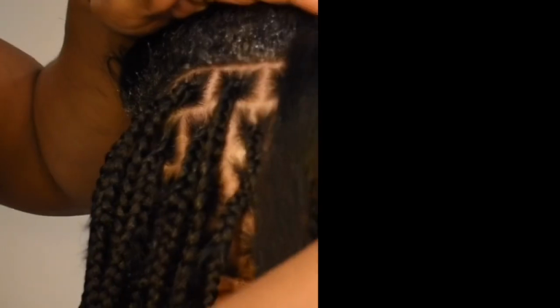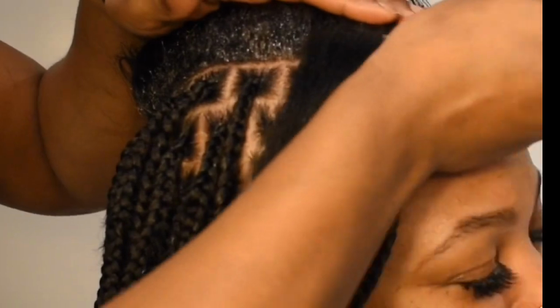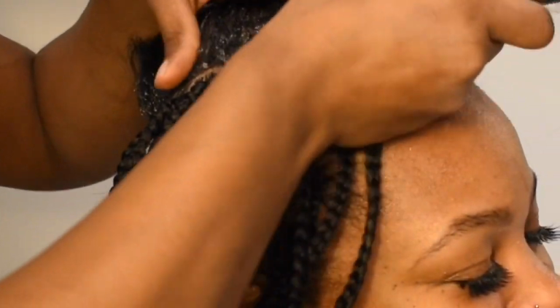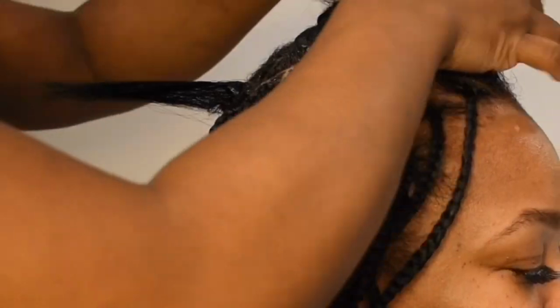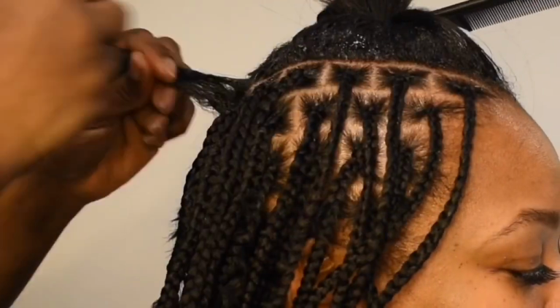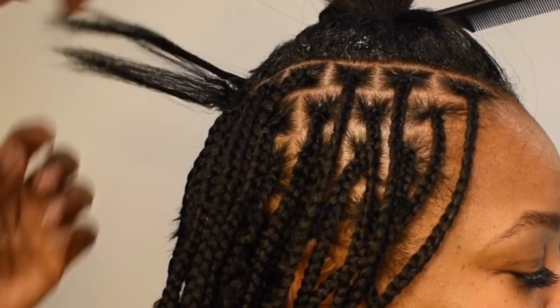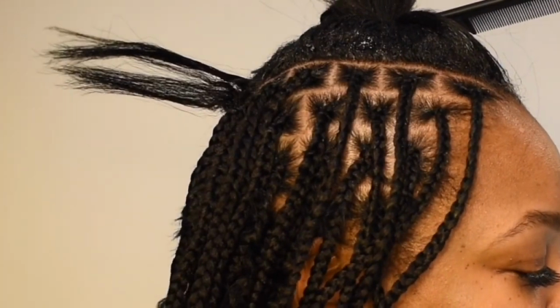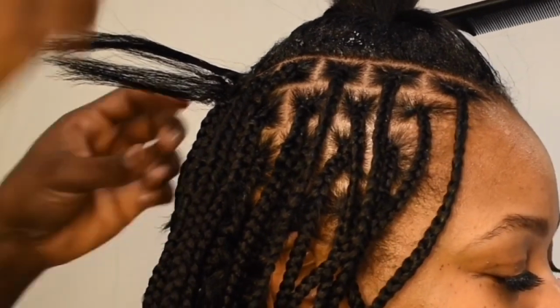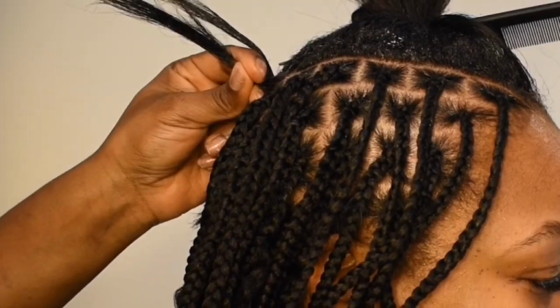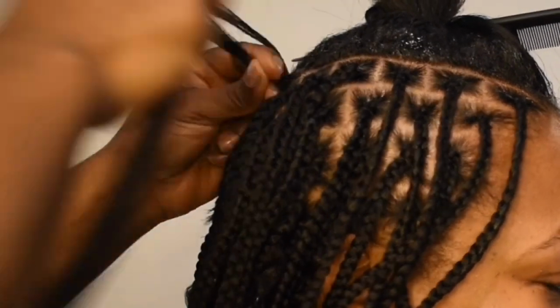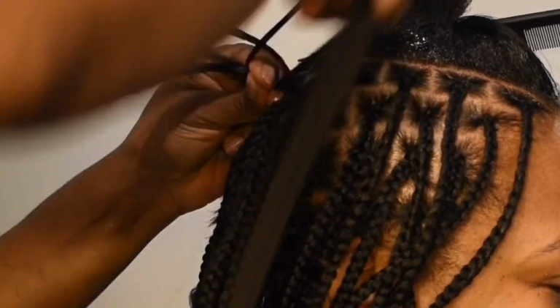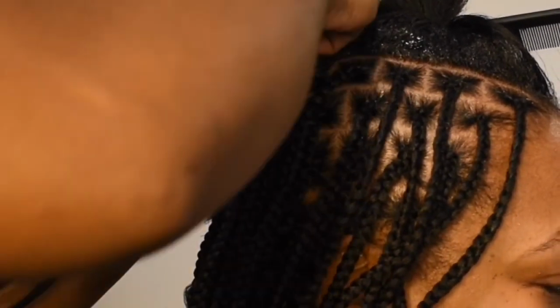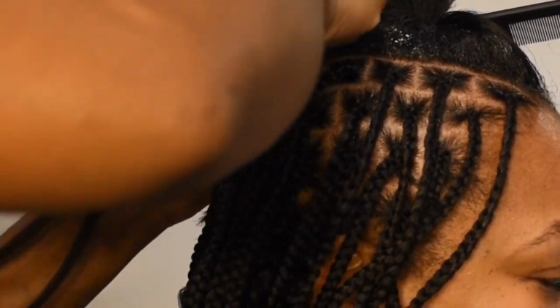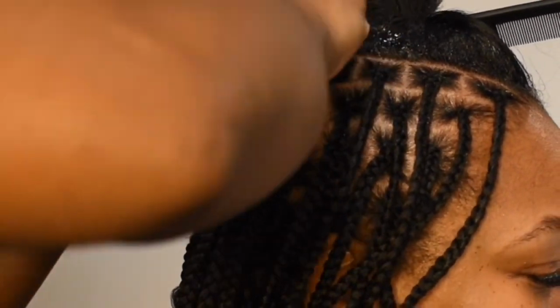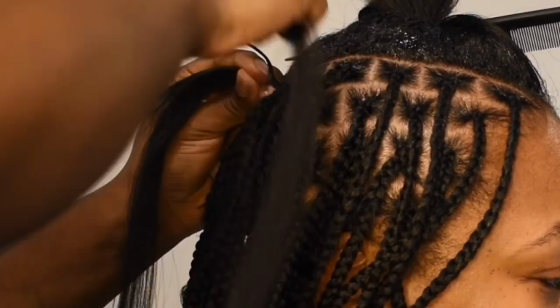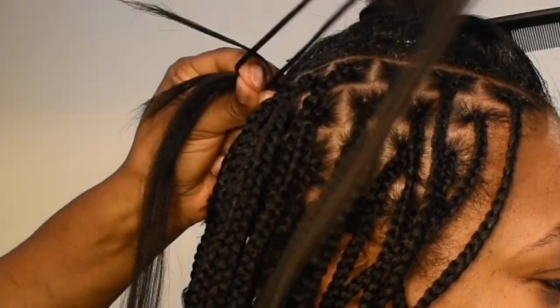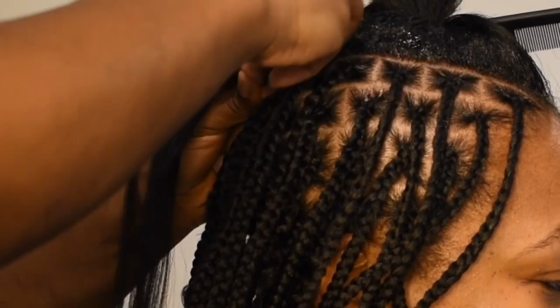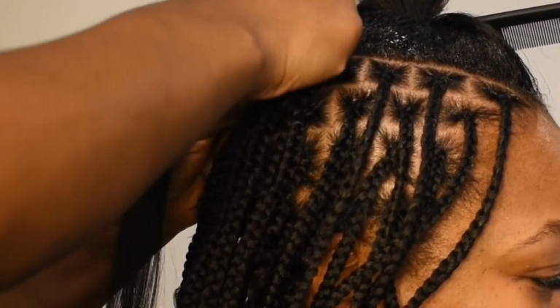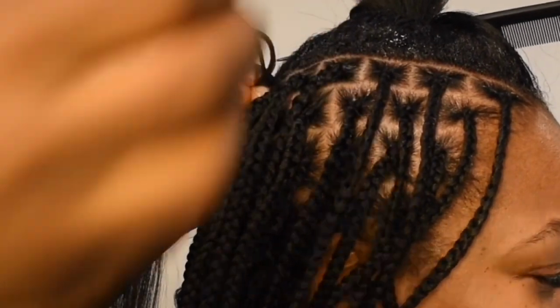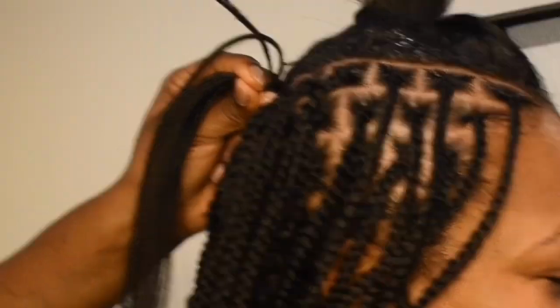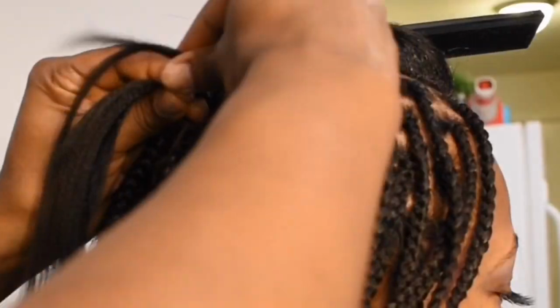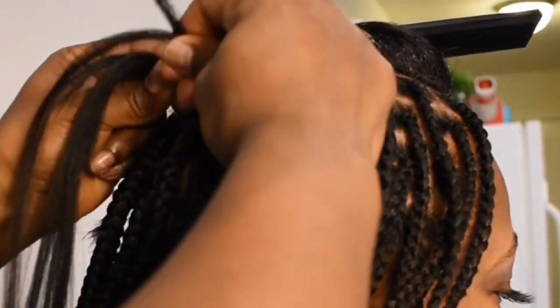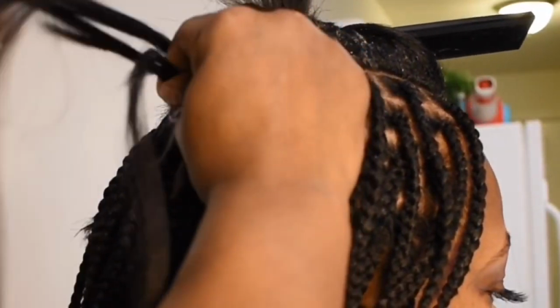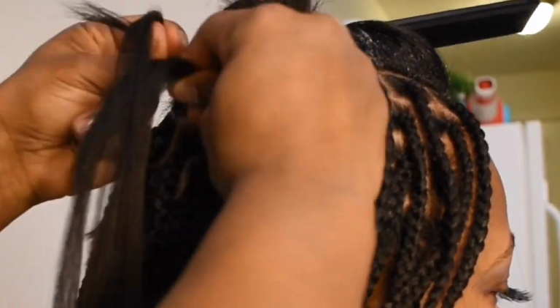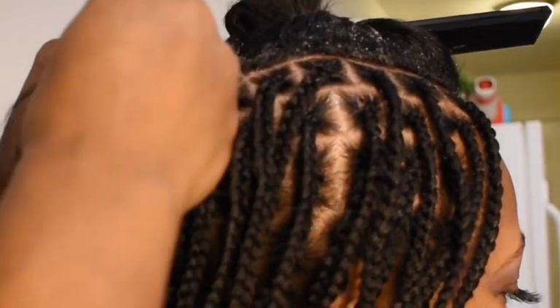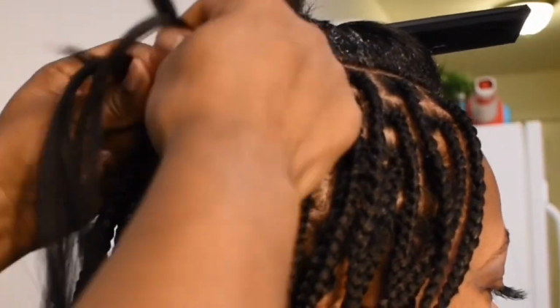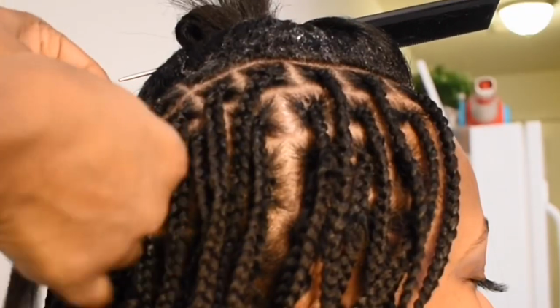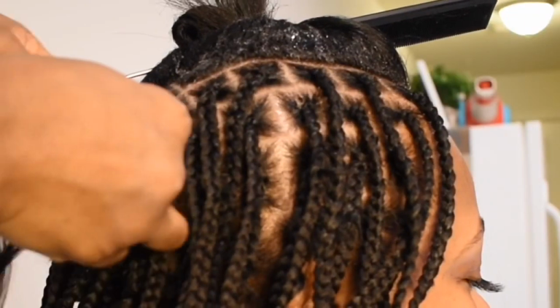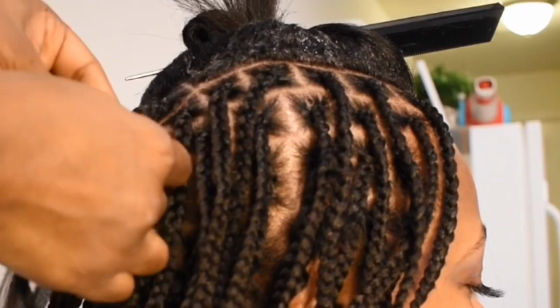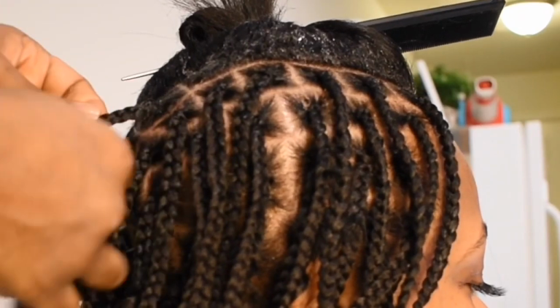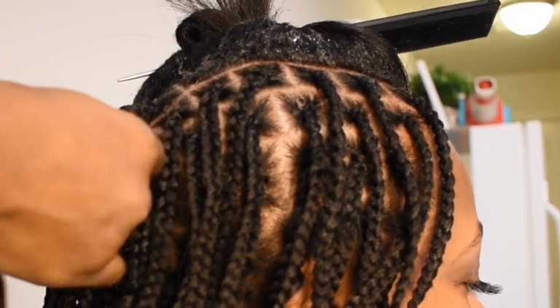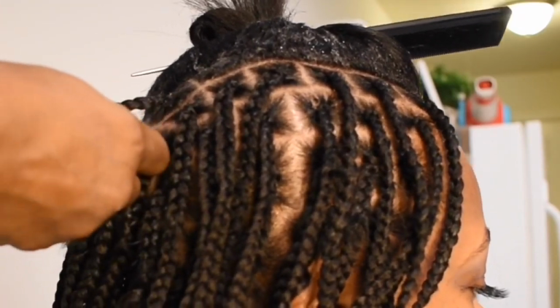You want to first start off by parting the hair — make sure the parts are evenly parted. Separate the hair into three sections, add the weave, and begin braiding. Make sure you start the braid off tight.